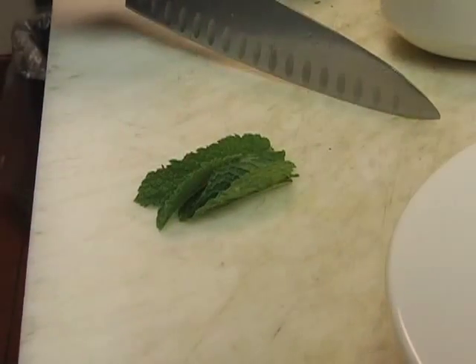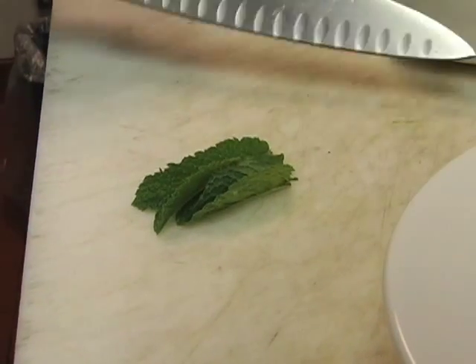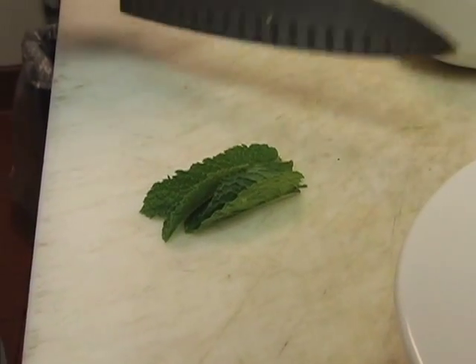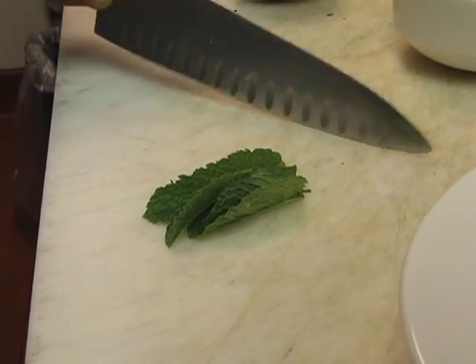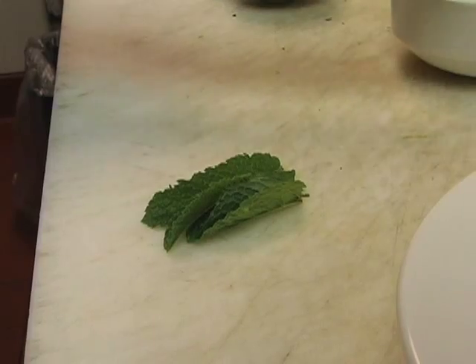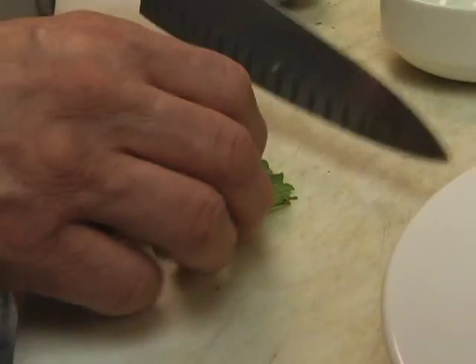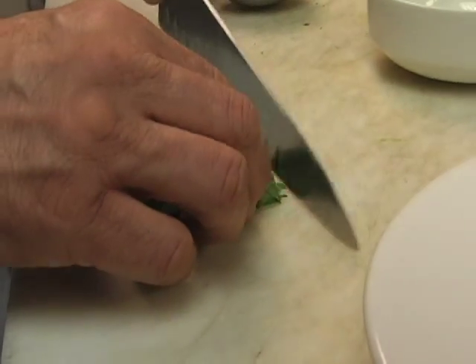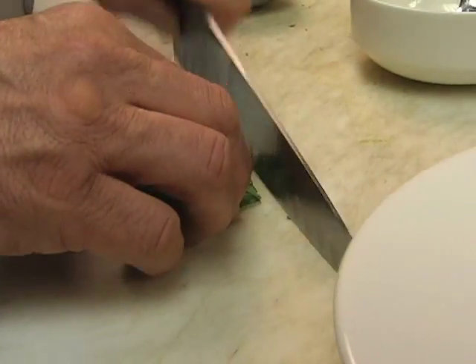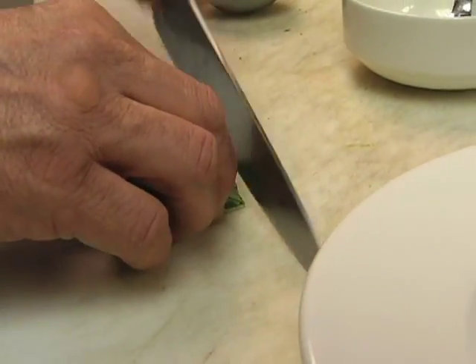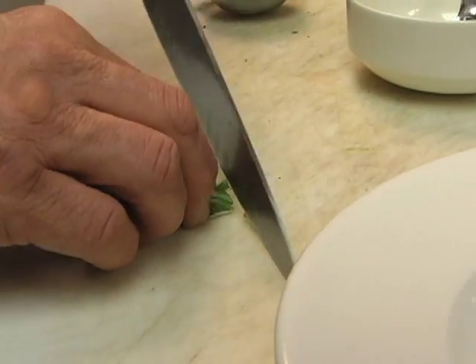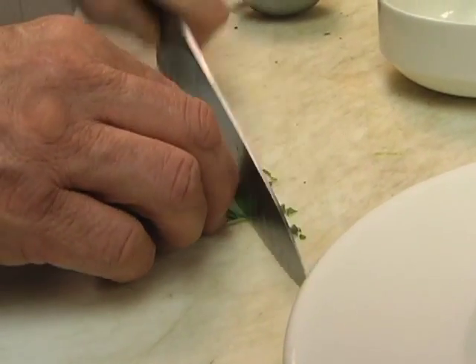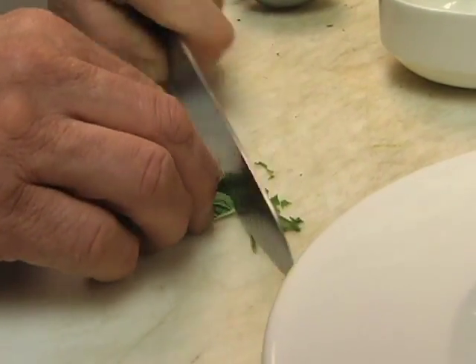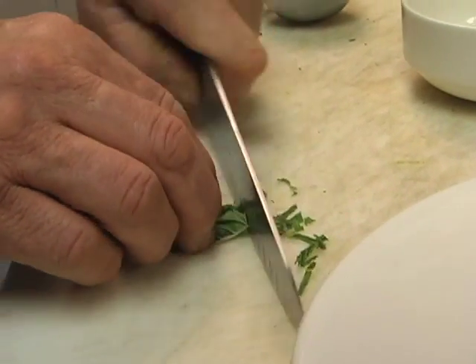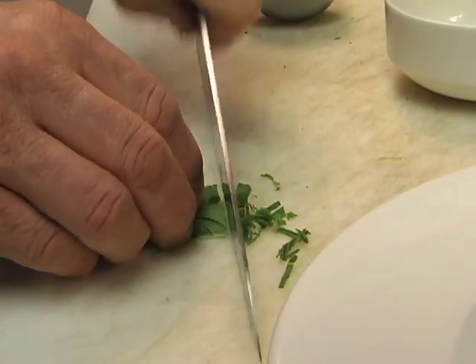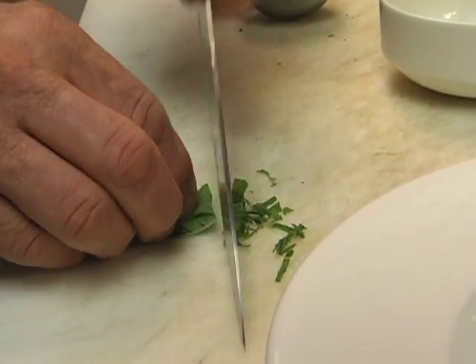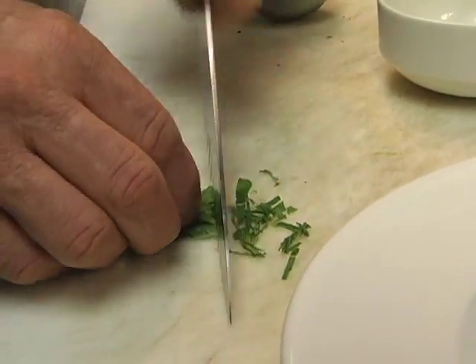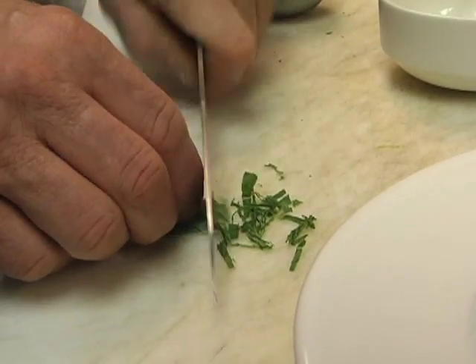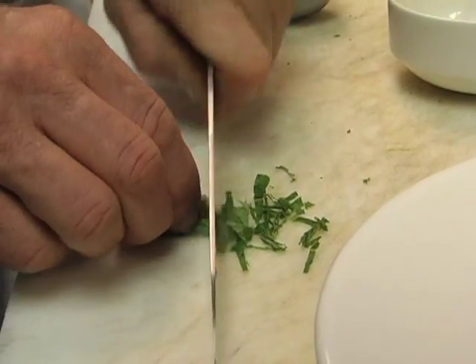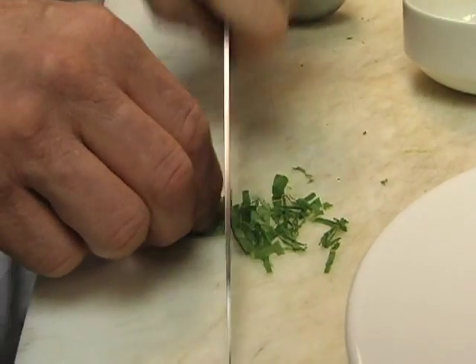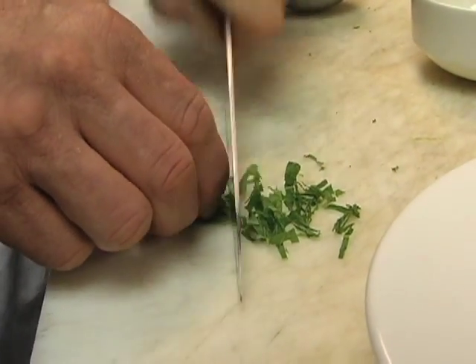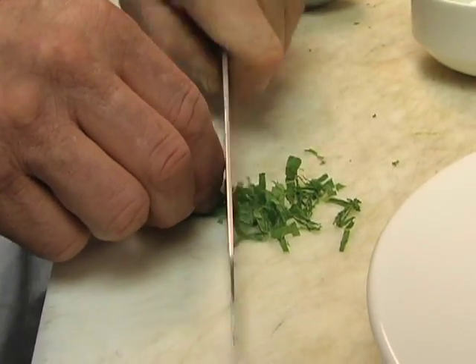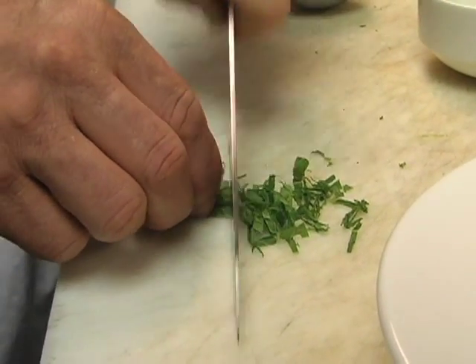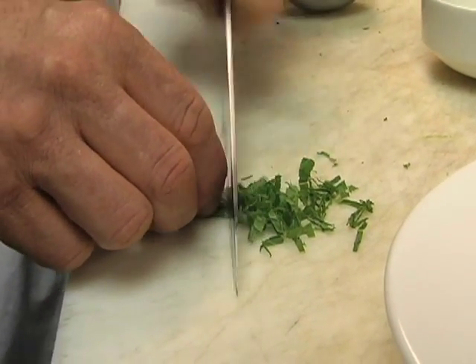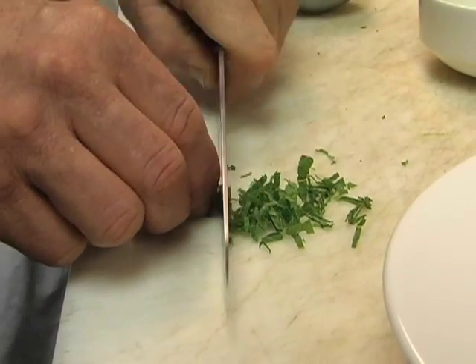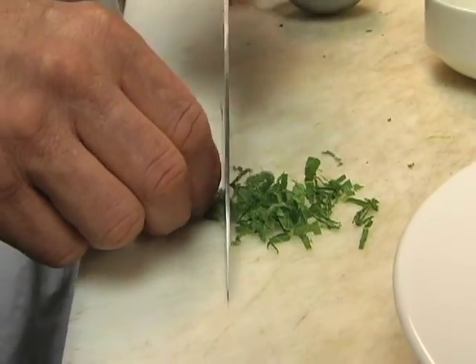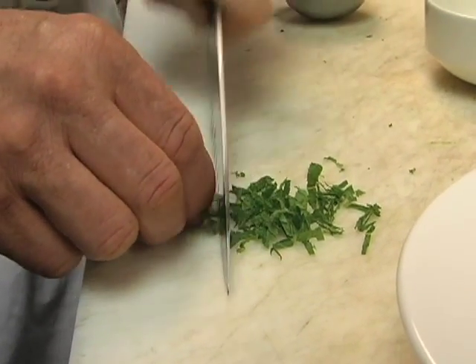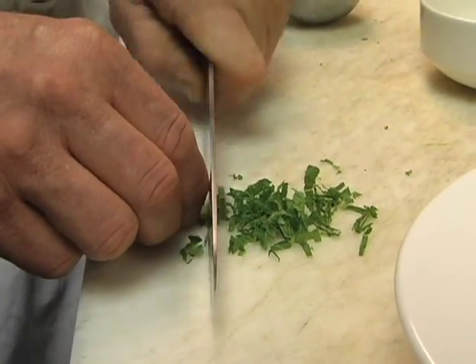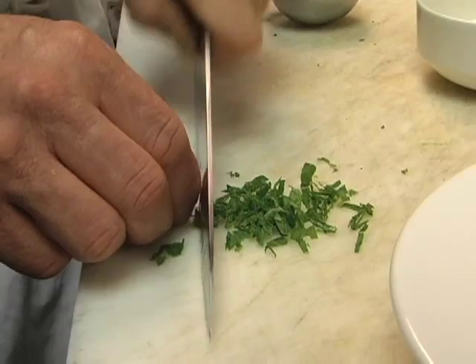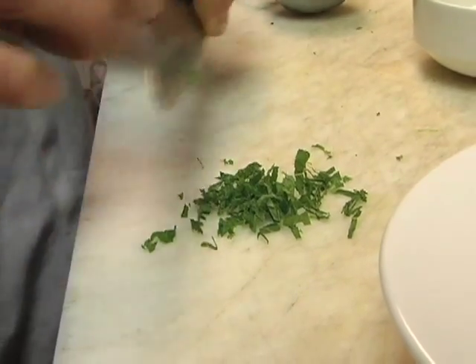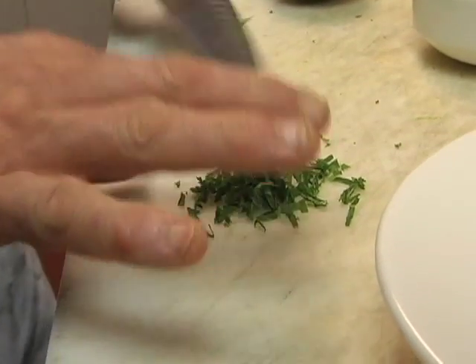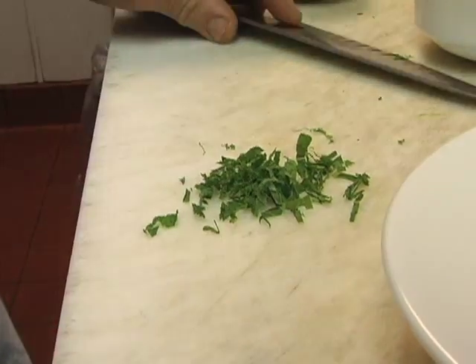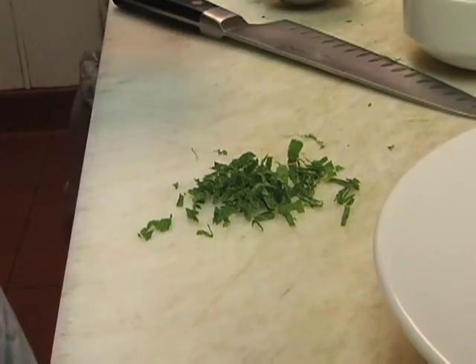So we've pureed the soup. You may have to adjust the liquid — add a little more ginger water, or even just lime juice or regular tap water will work too. I'm just cutting up some garnish here.